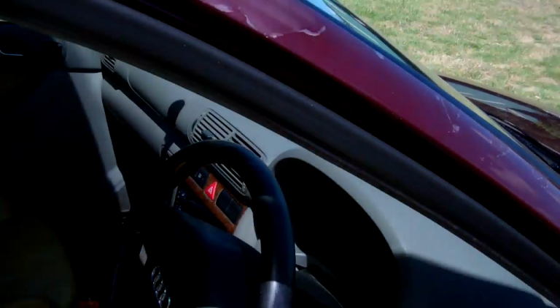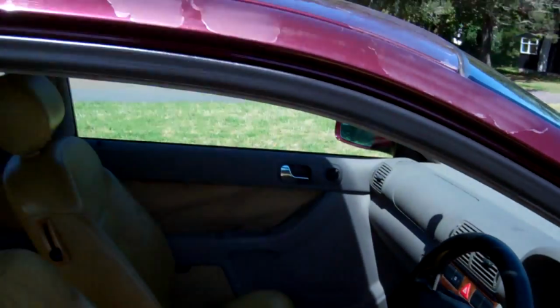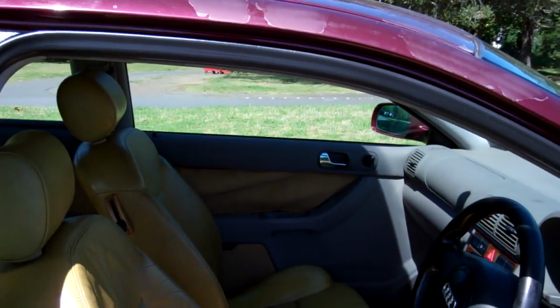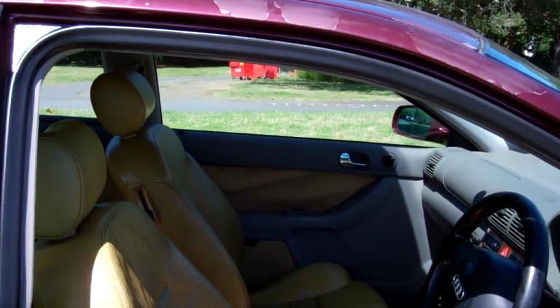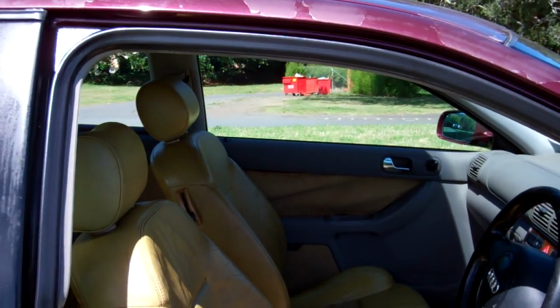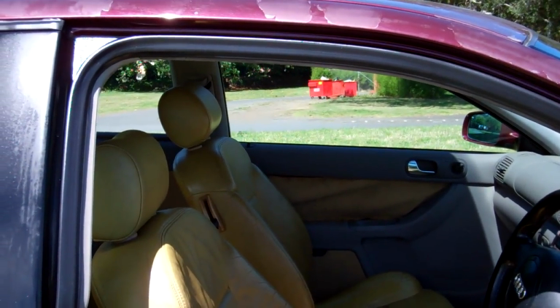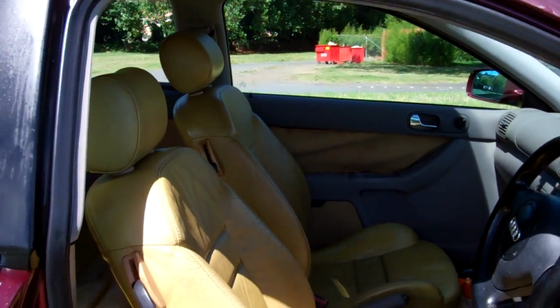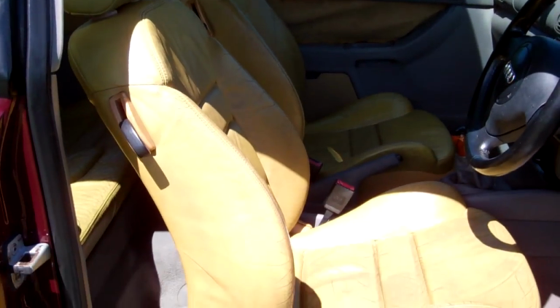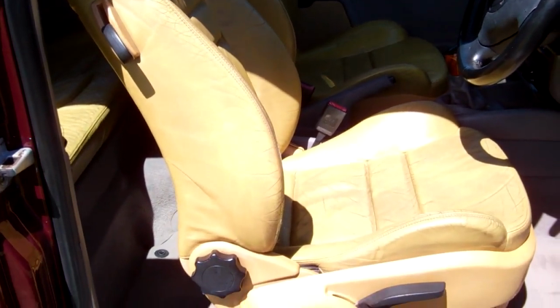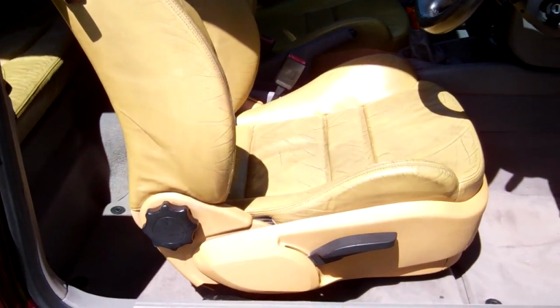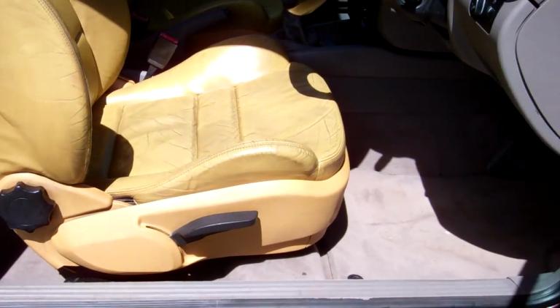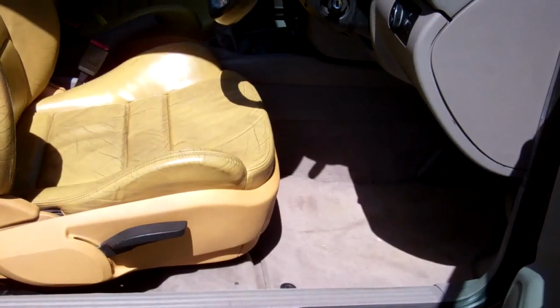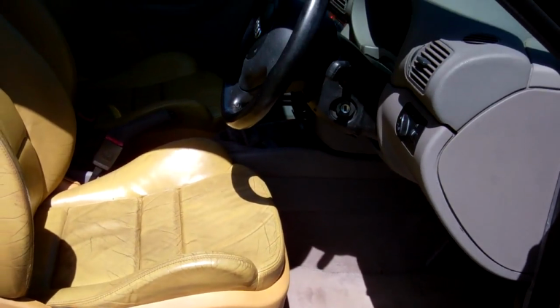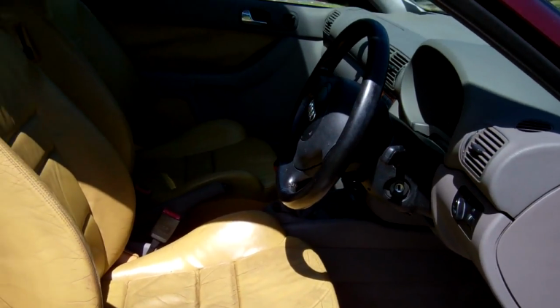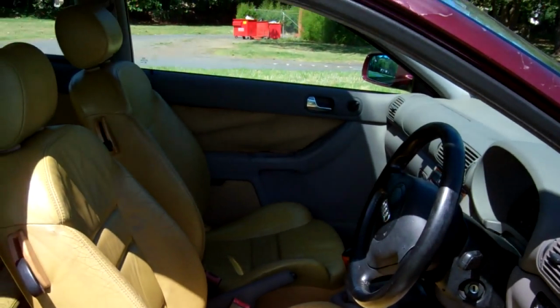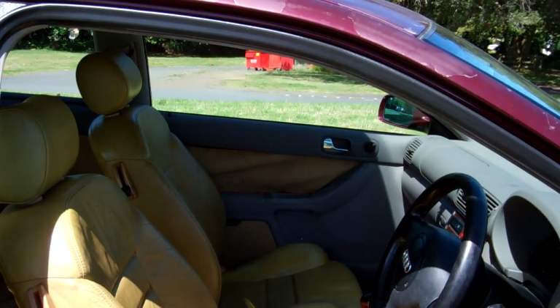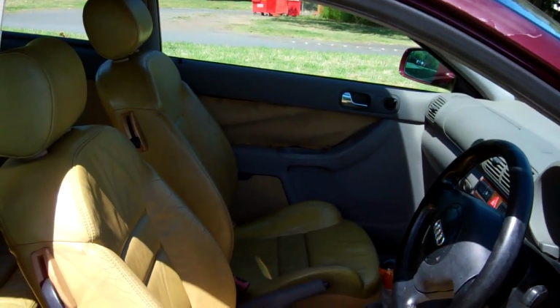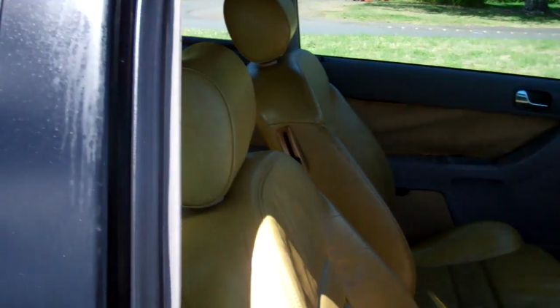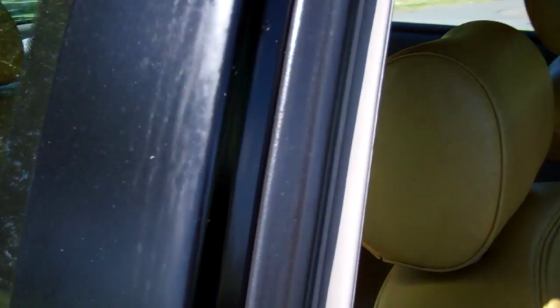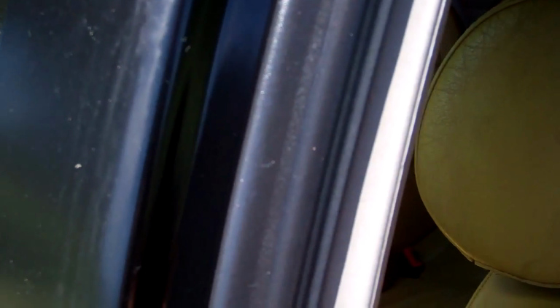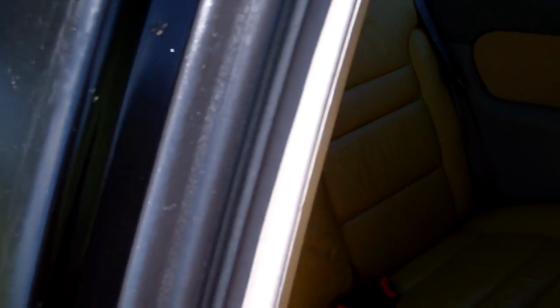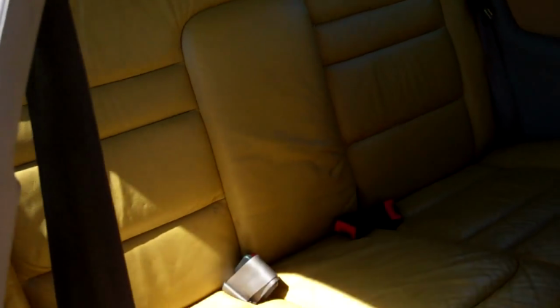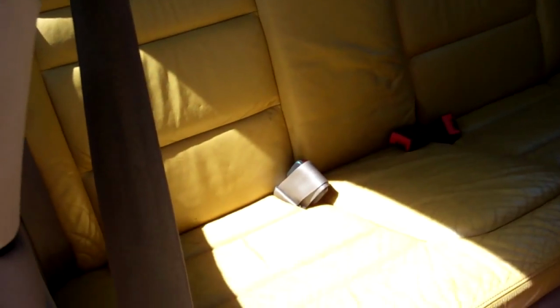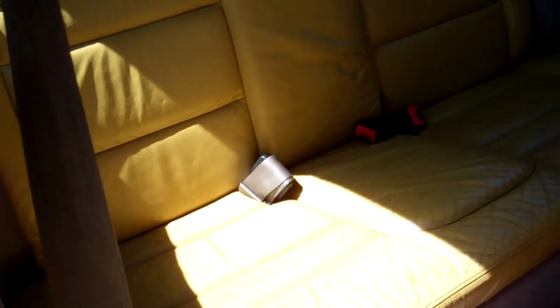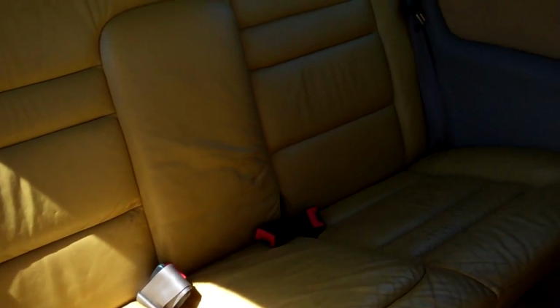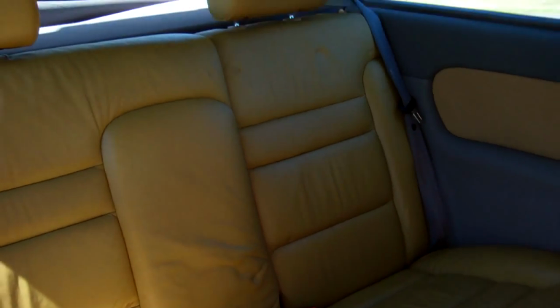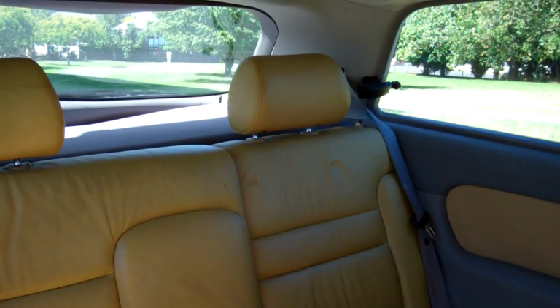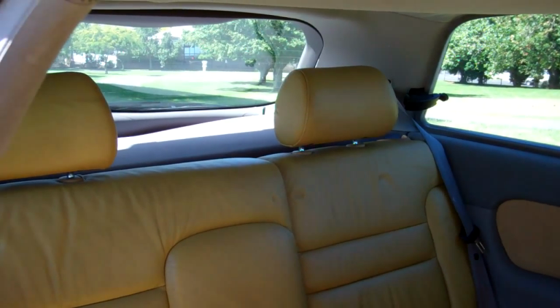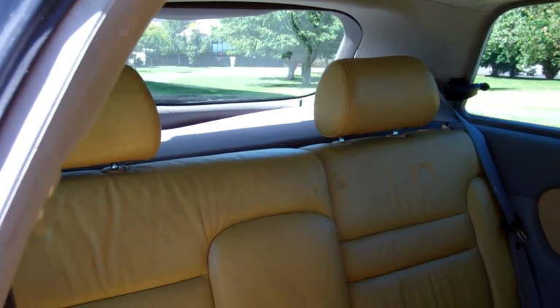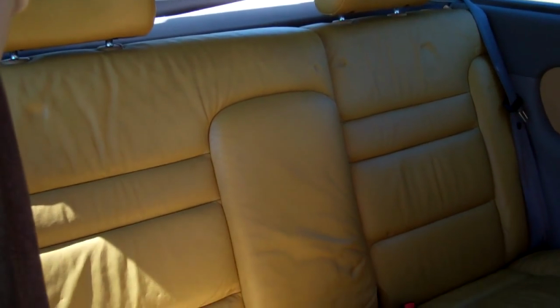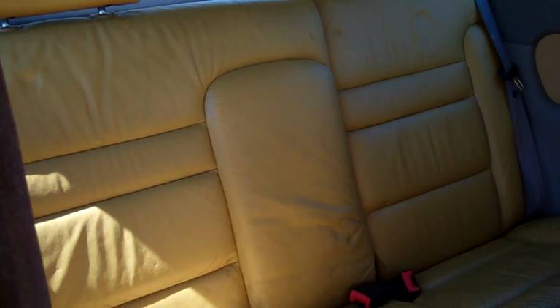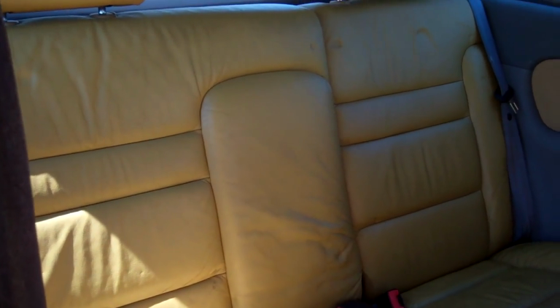This particular model has full leather interior and you get the nice looking sports seats in the turbo models. Just showing you in the rear — can fit three more people in the back, and as I said that seat will fold down.